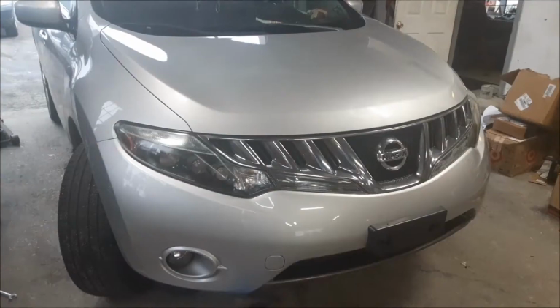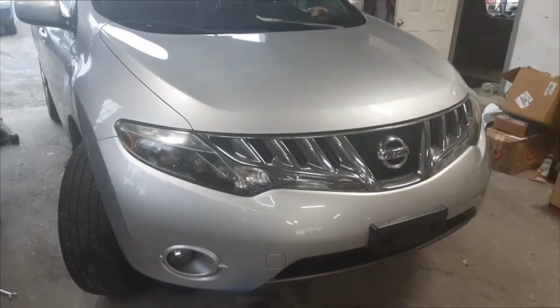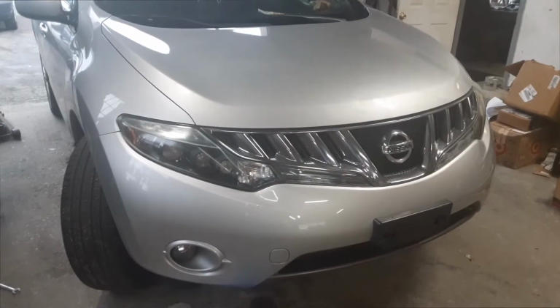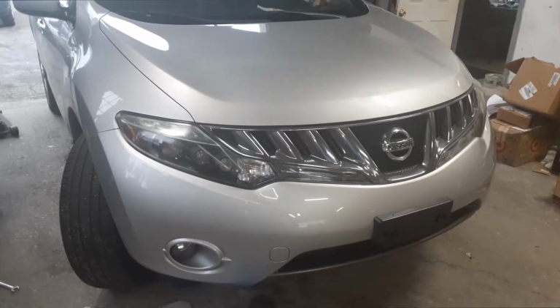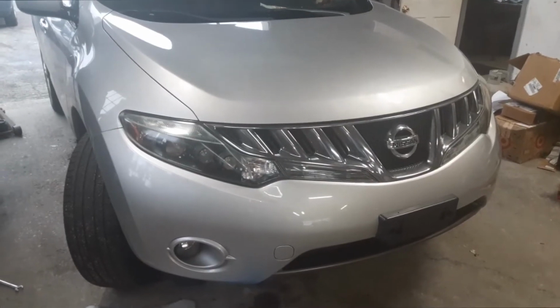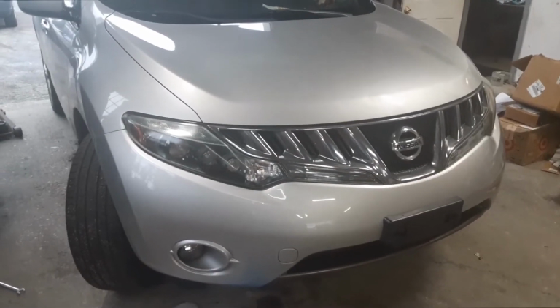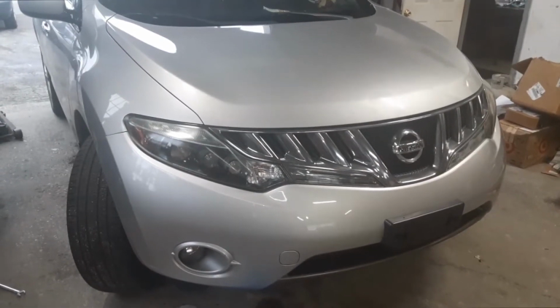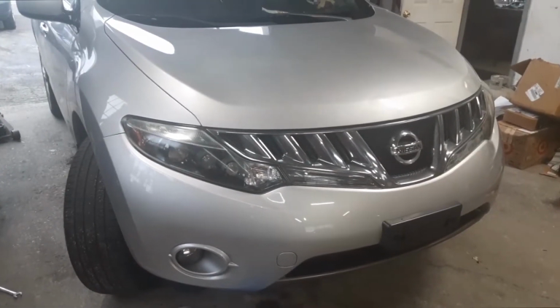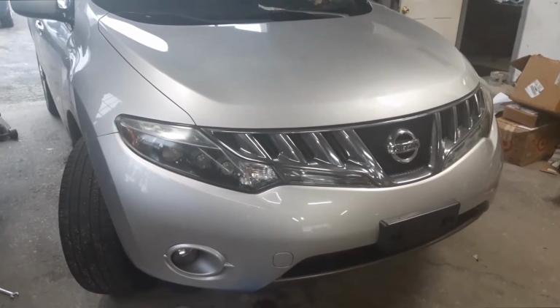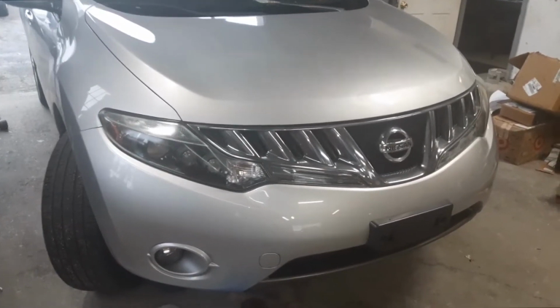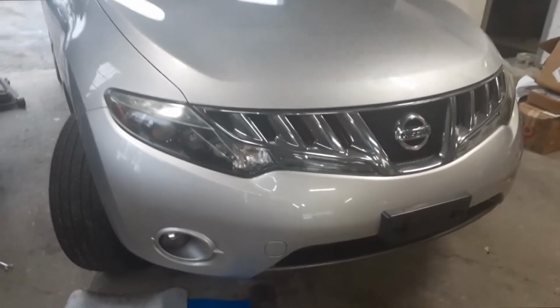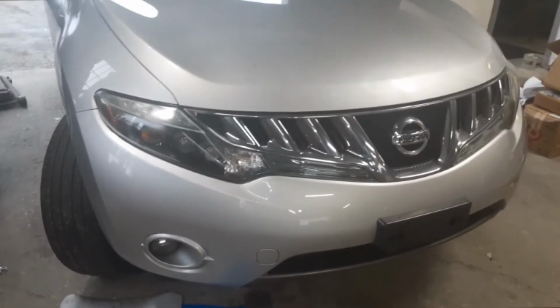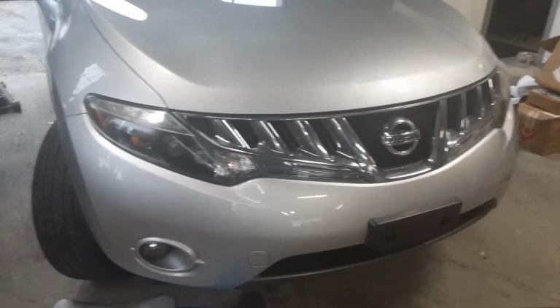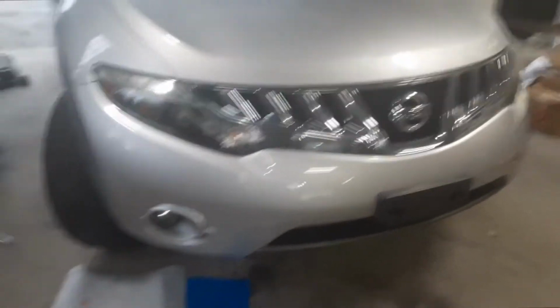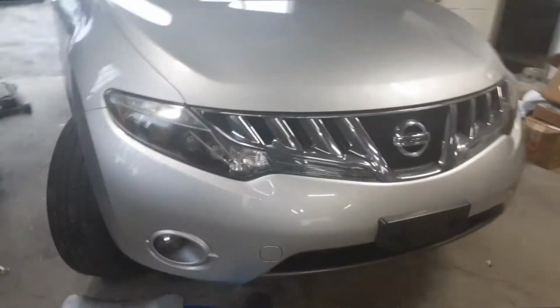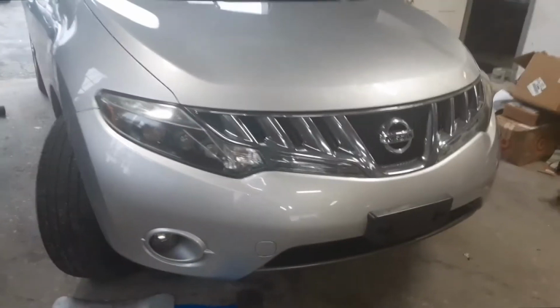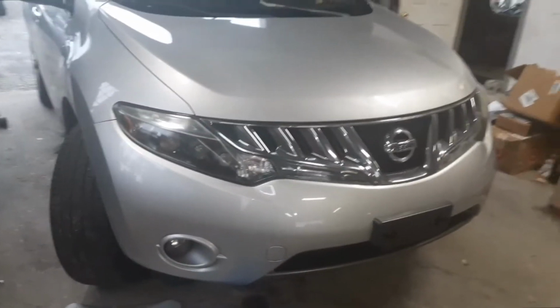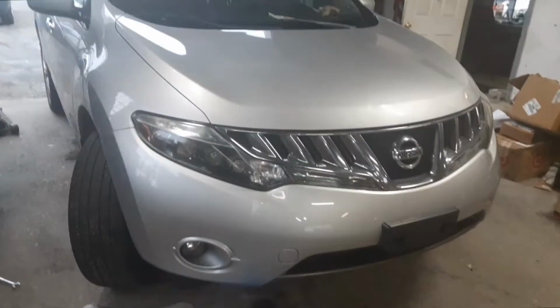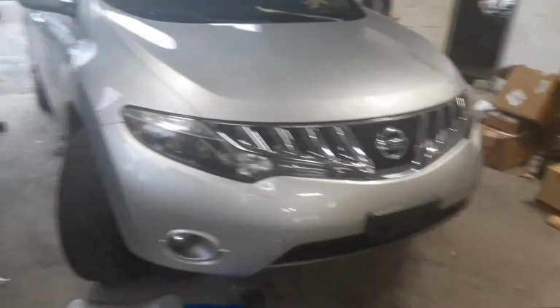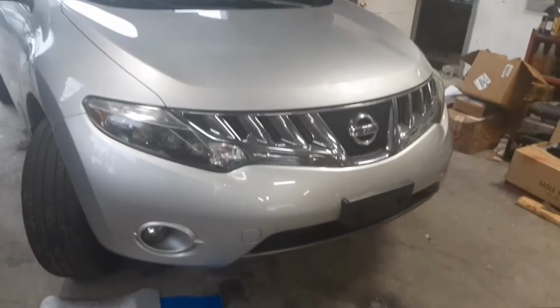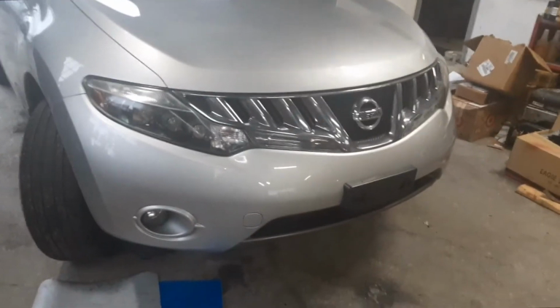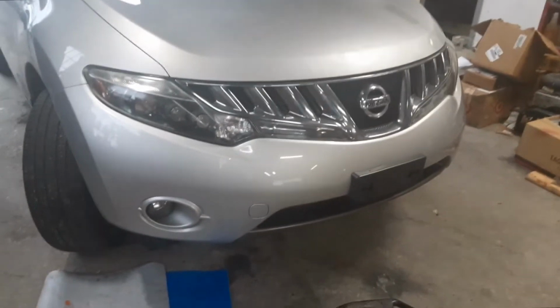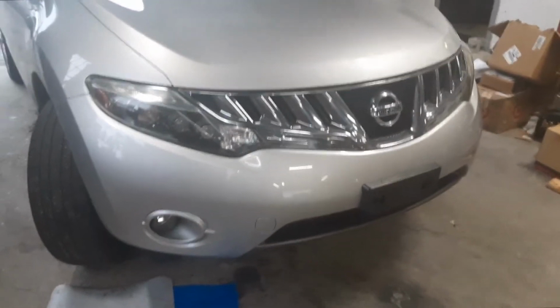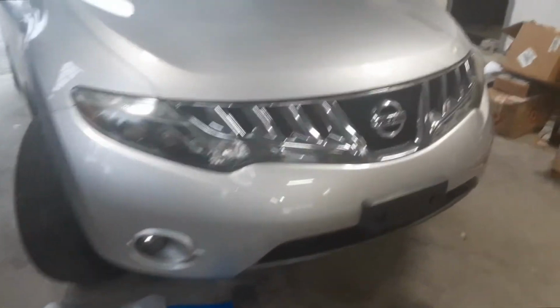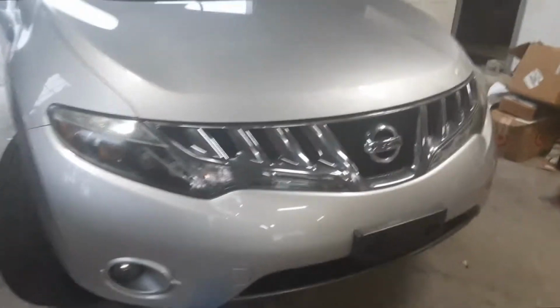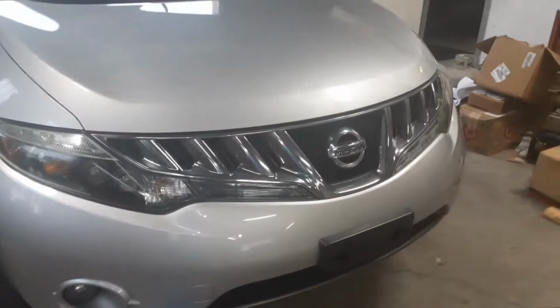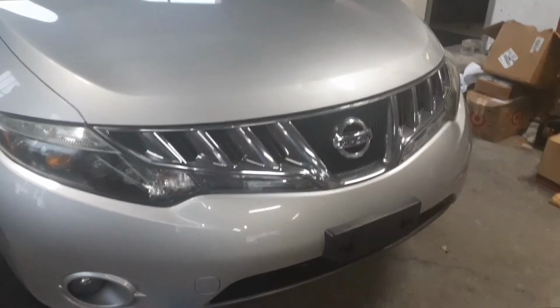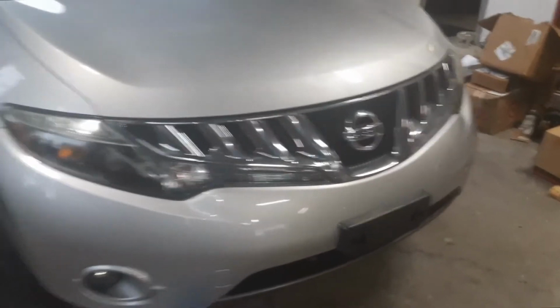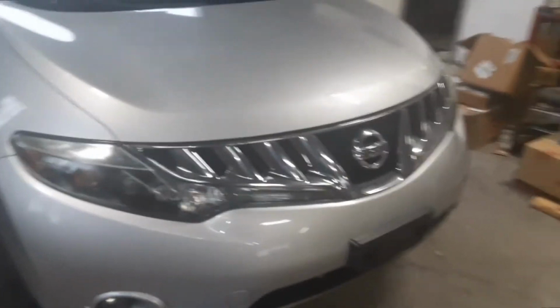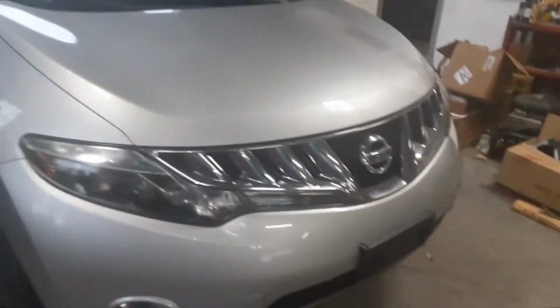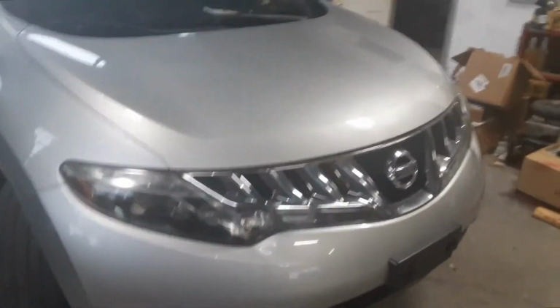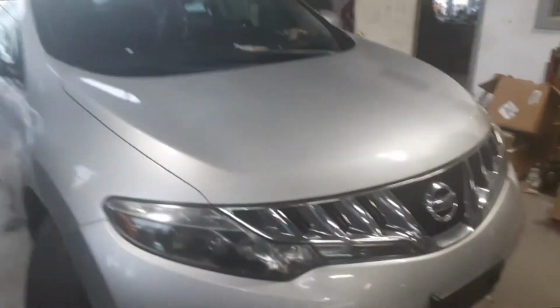This is Joe Beard Manfredo with a 2009 Nissan Murano. I'm going to show you where the oil filter is and how to change the oil real quick. This goes for multiple years of the Murano.